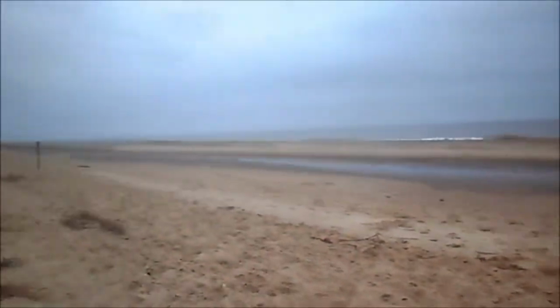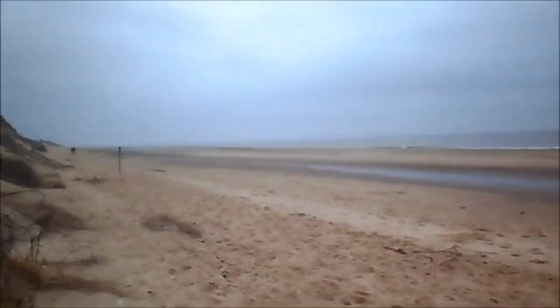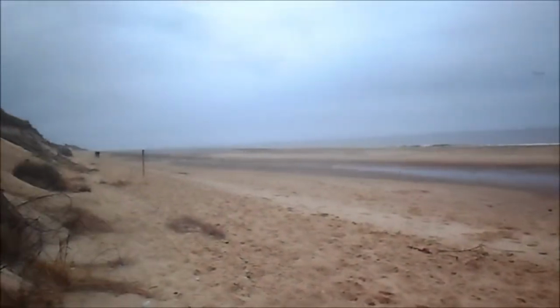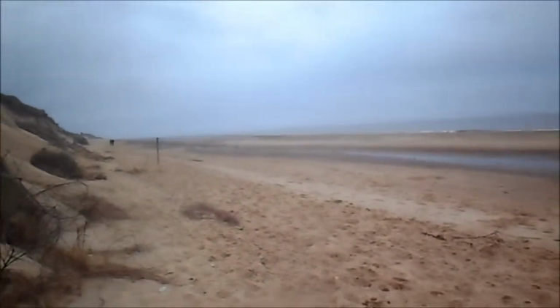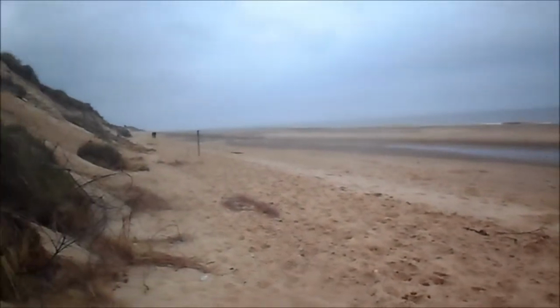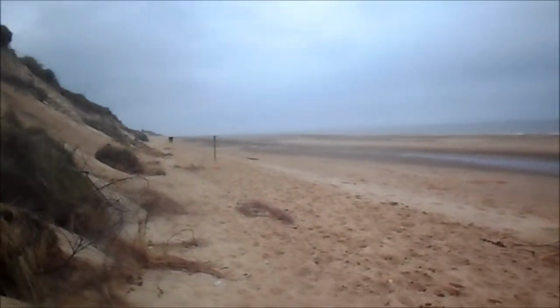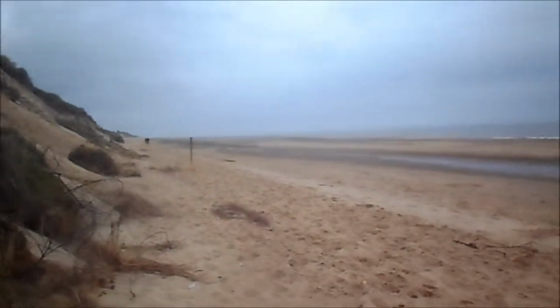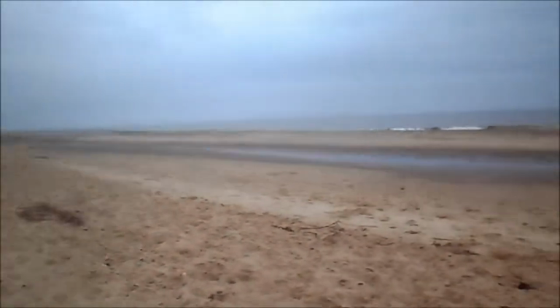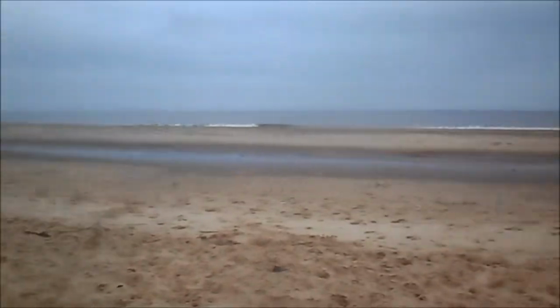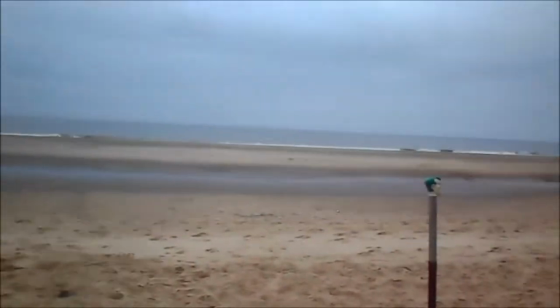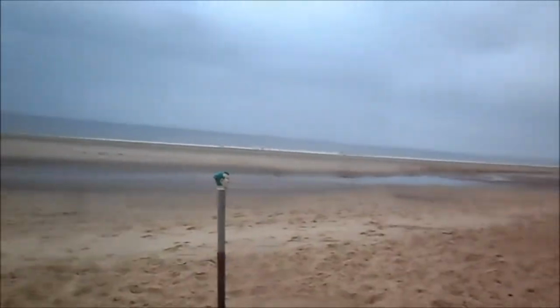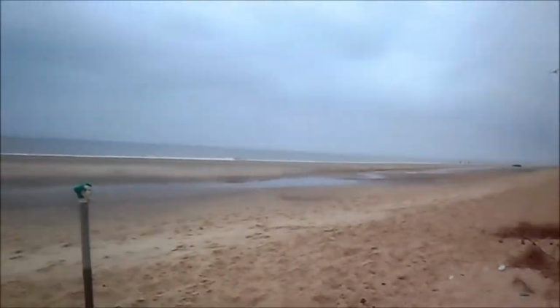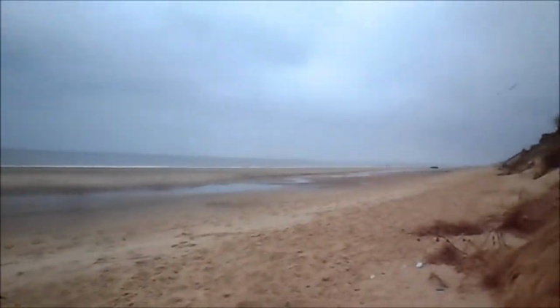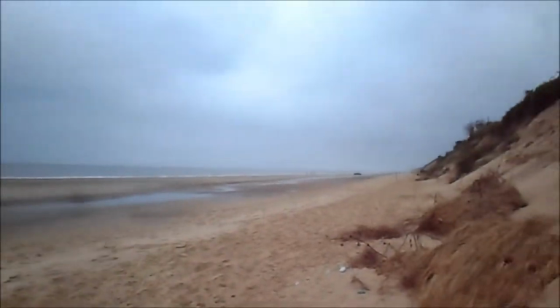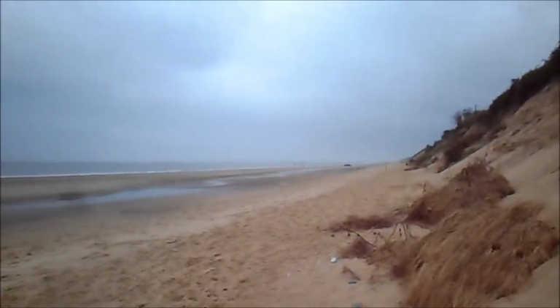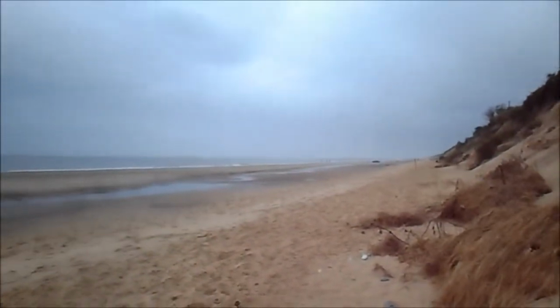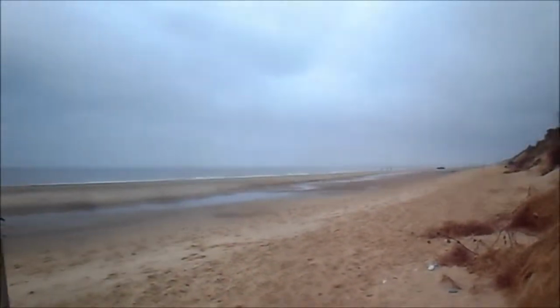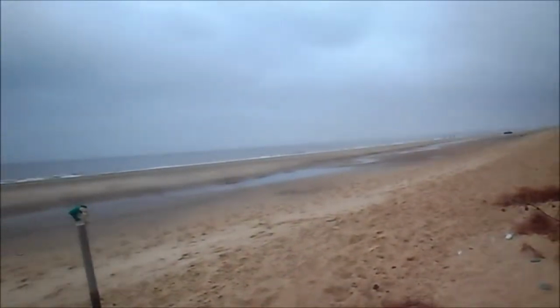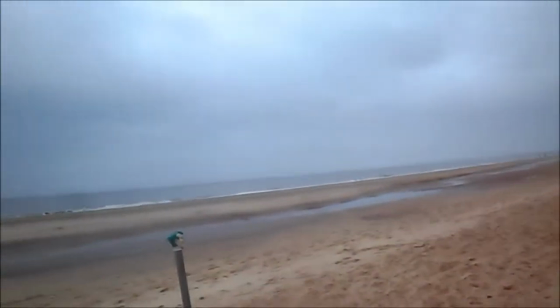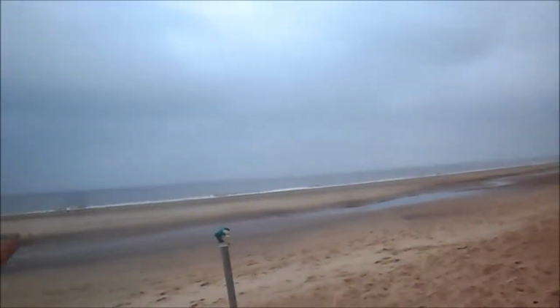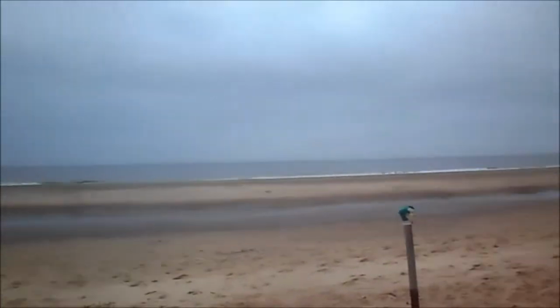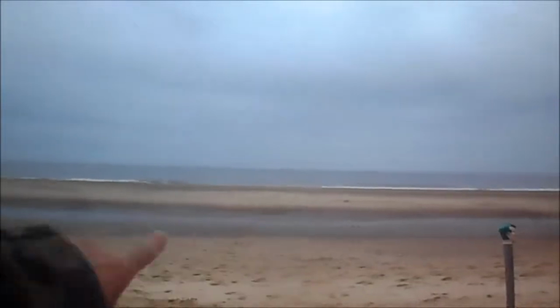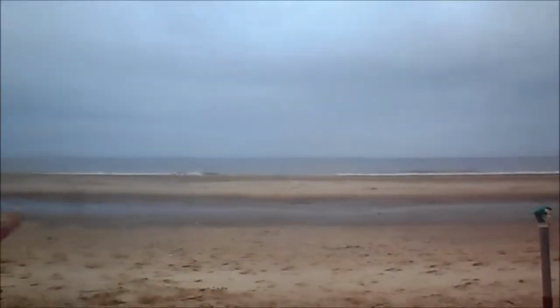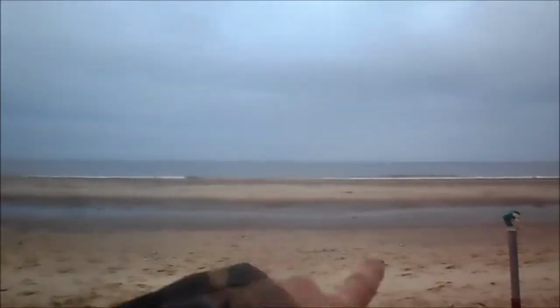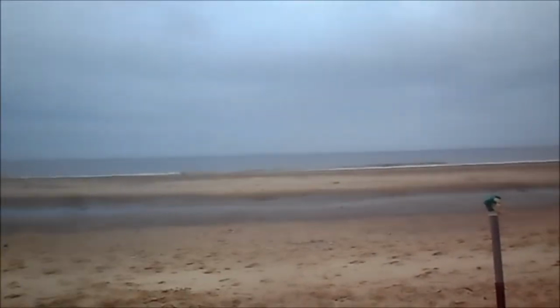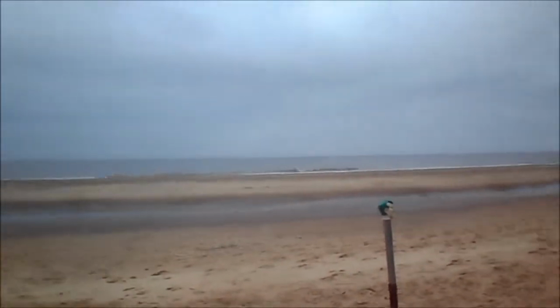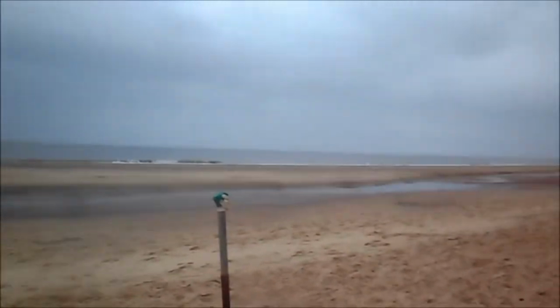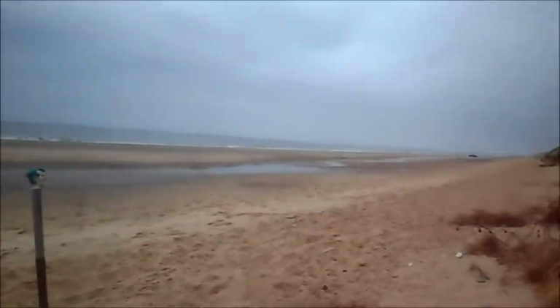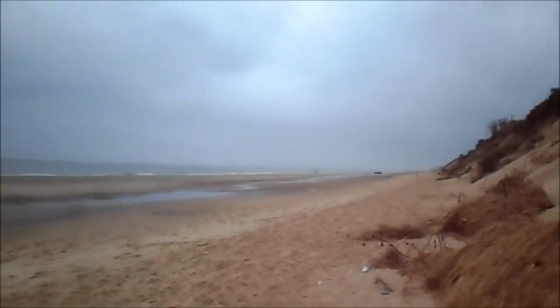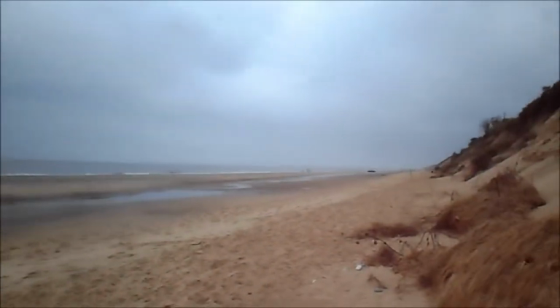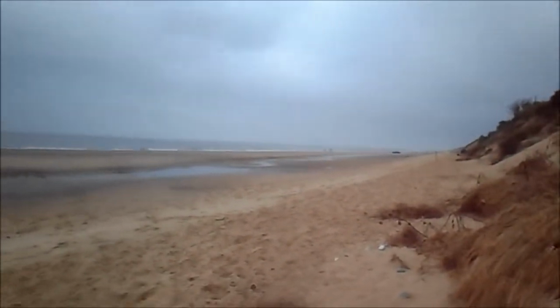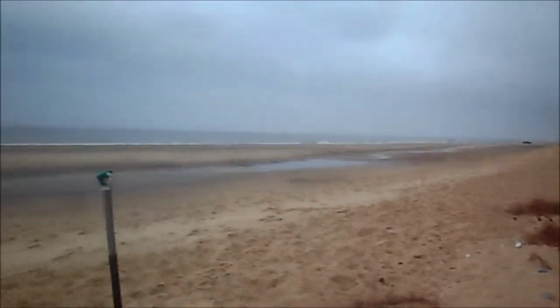There's some big tides coming up, and I might sort of scour this out a little bit. Hopefully it wouldn't wash the cliffs out, but it might take this bank out a bit. I'll catch you later. See ya.